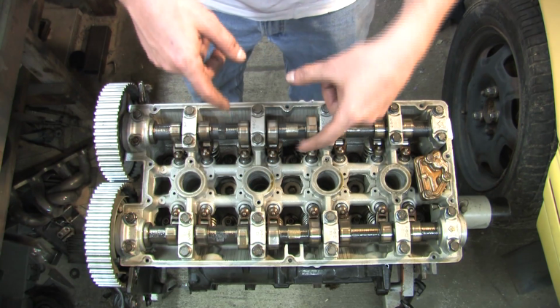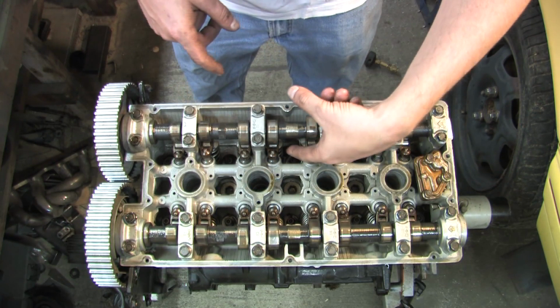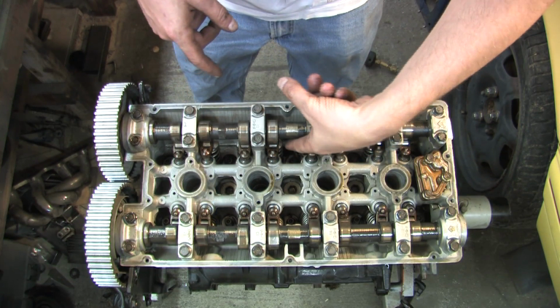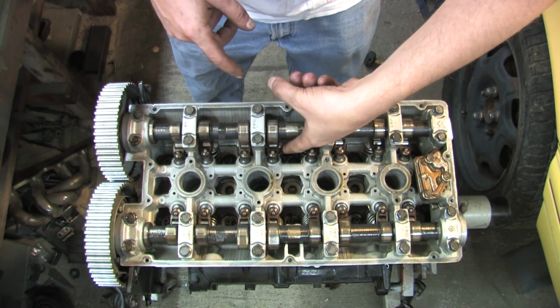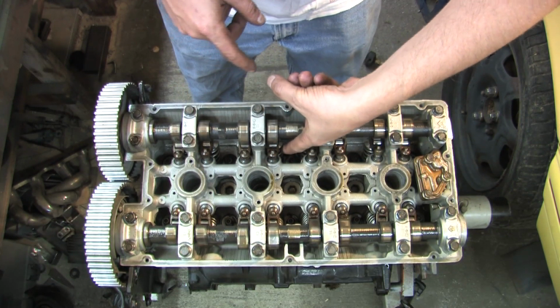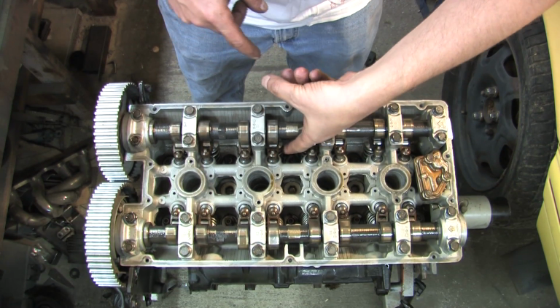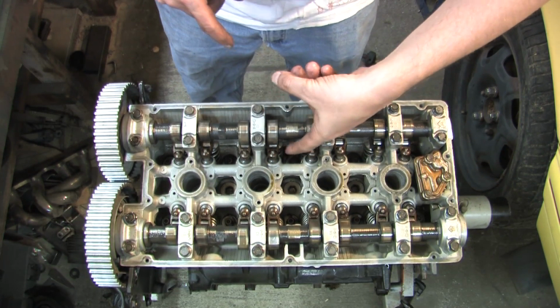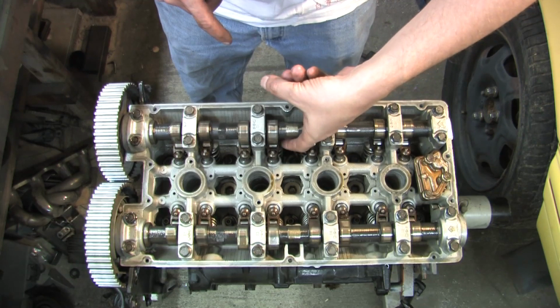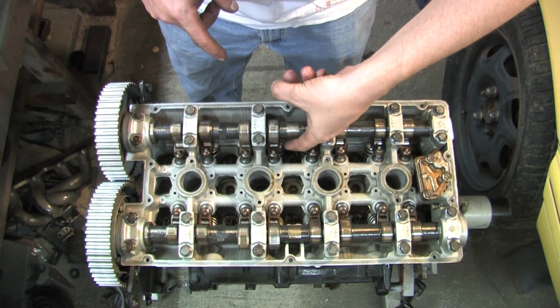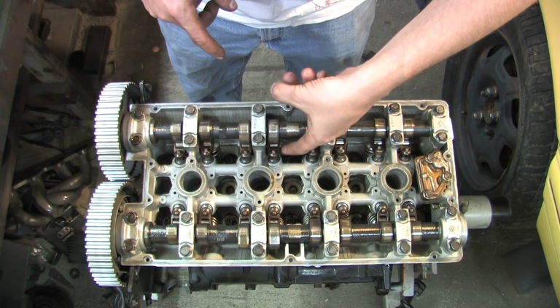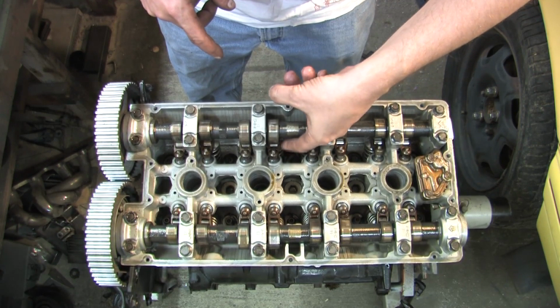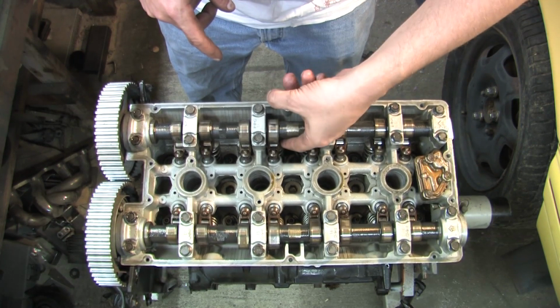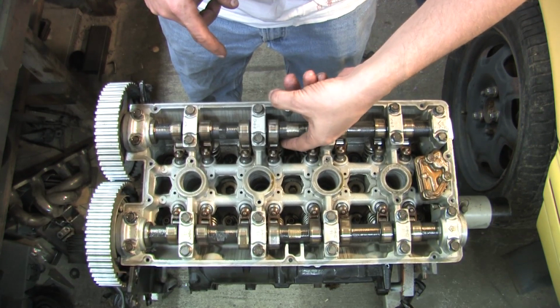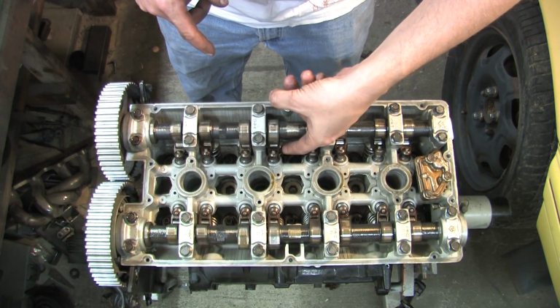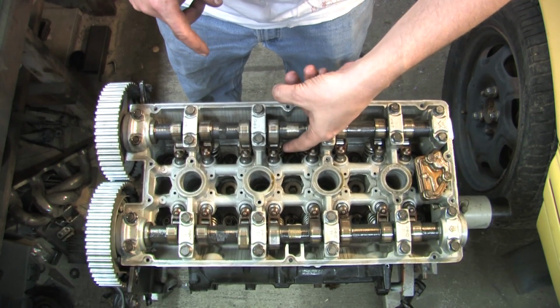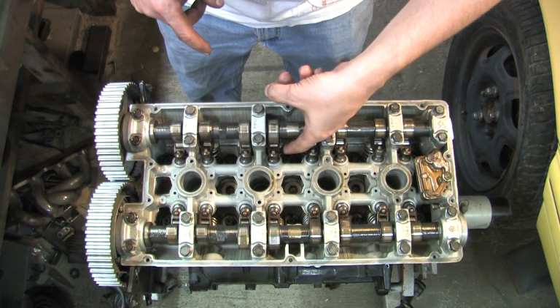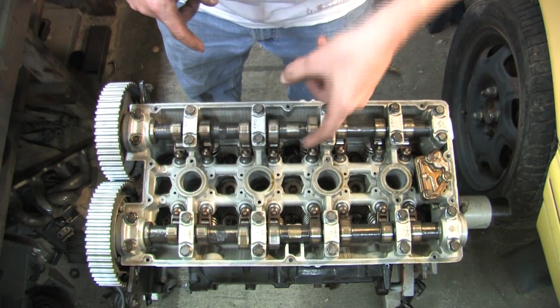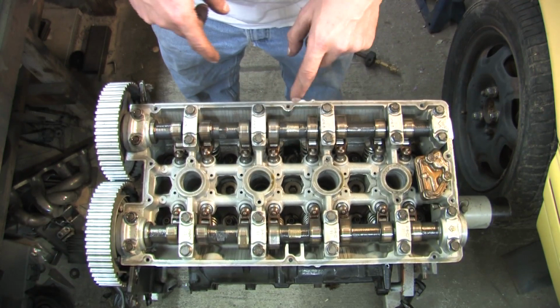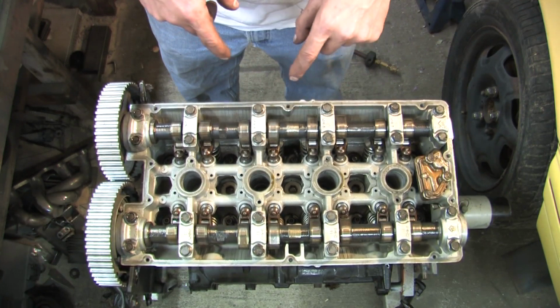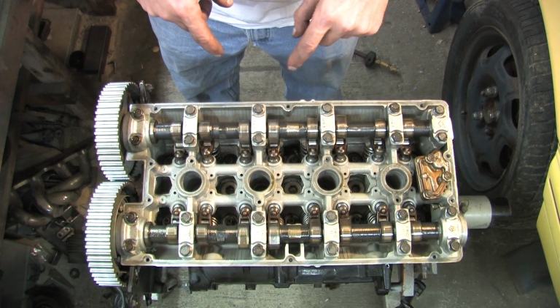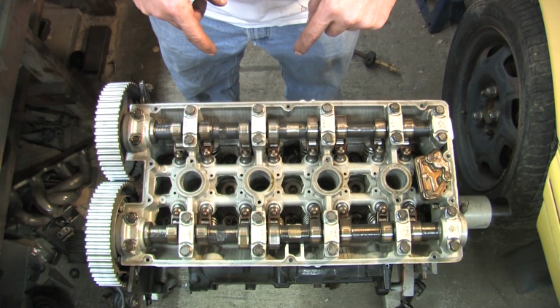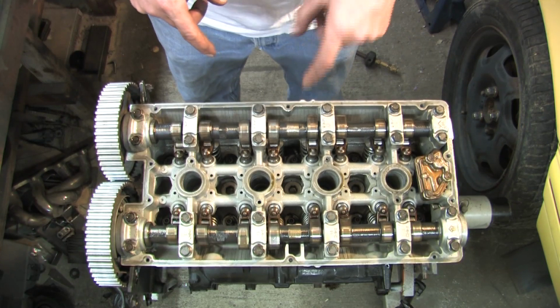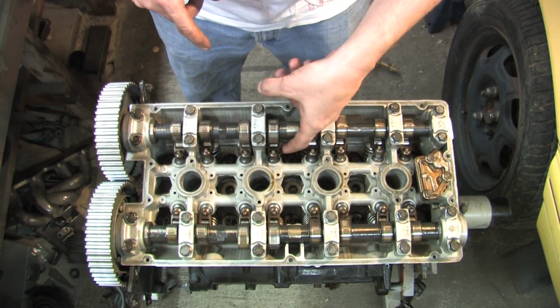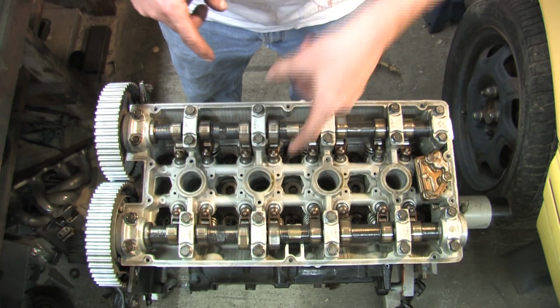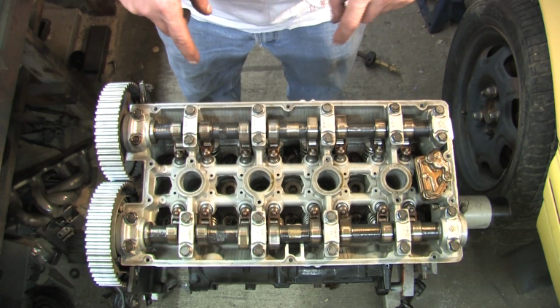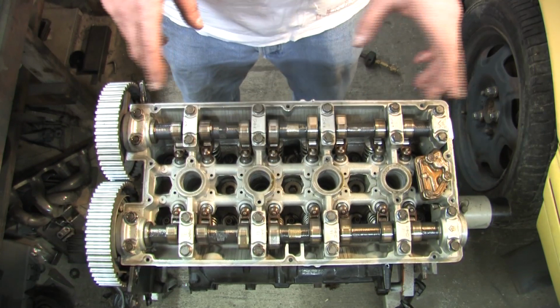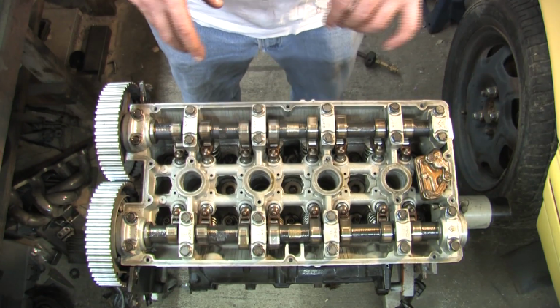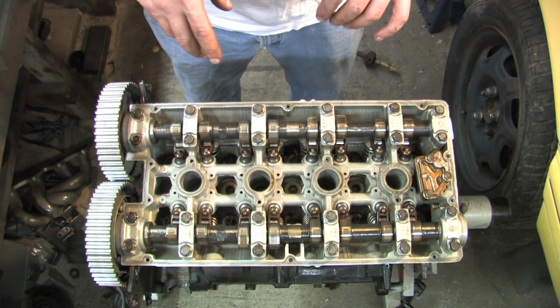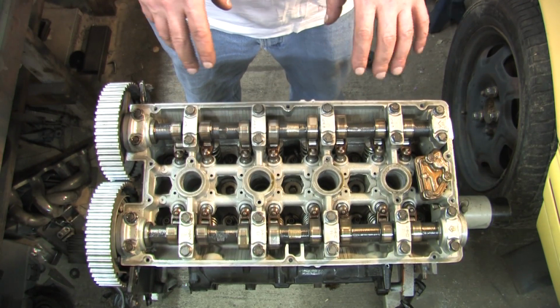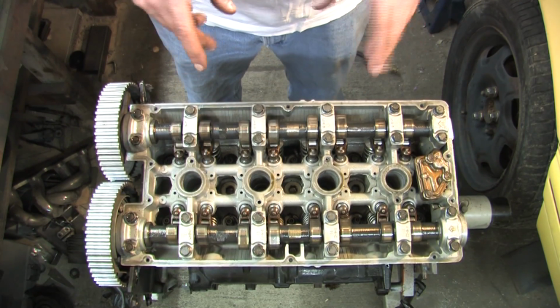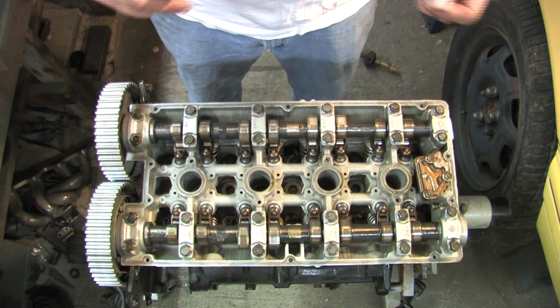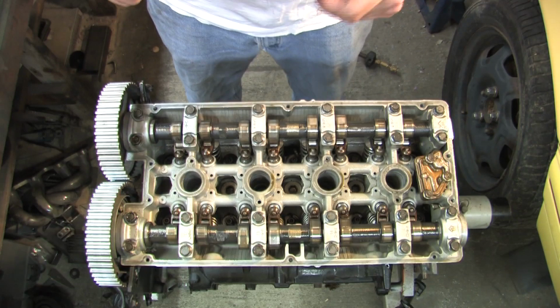Over here on the other side we have the valve springs, retainers, and keepers, which are what we are going to be removing here shortly. In order to get to that, we need to first take the camshafts out.